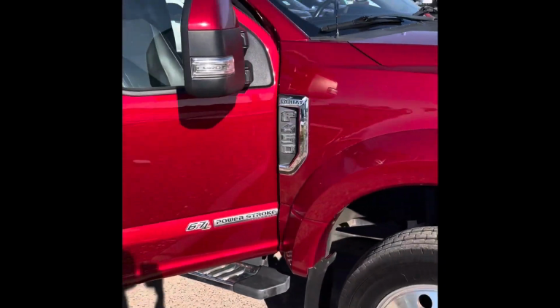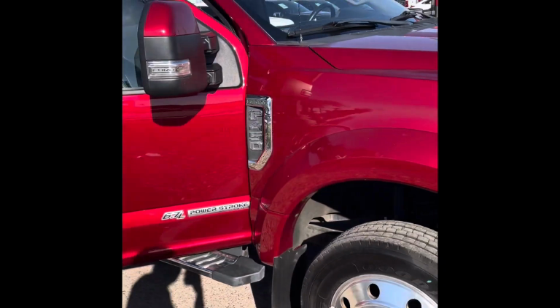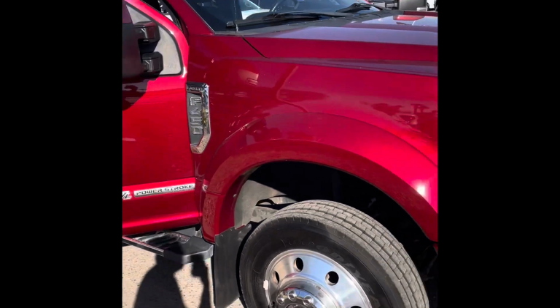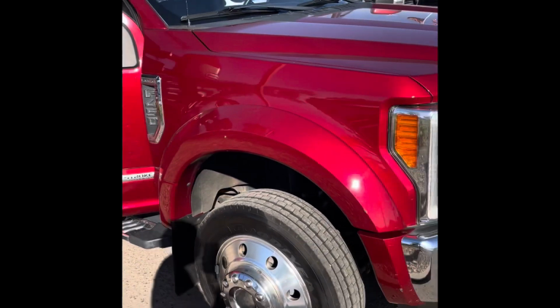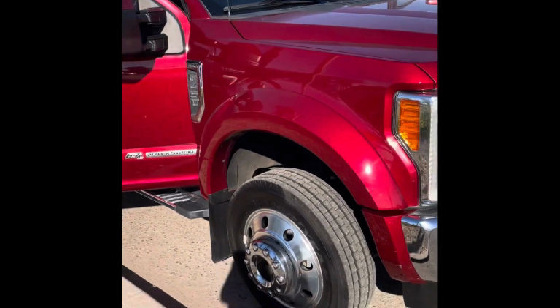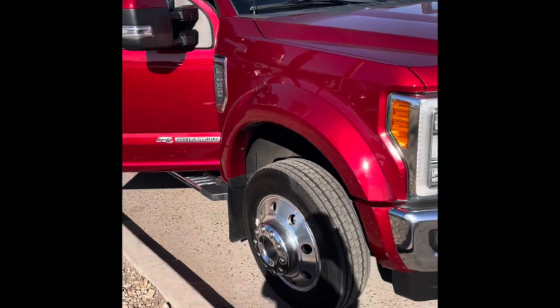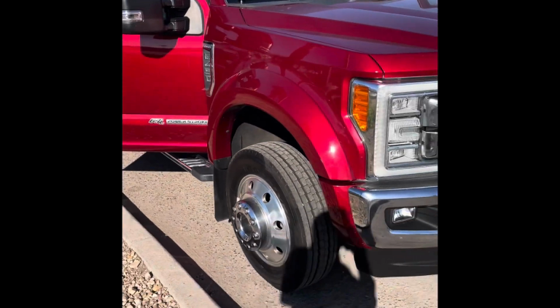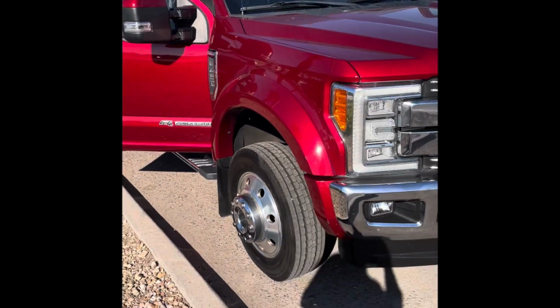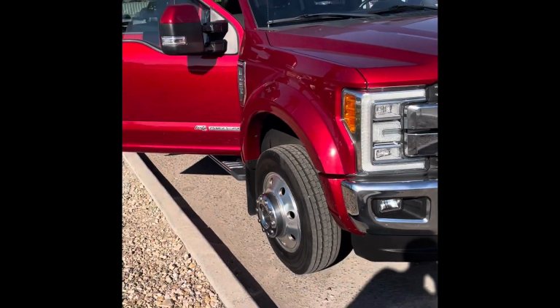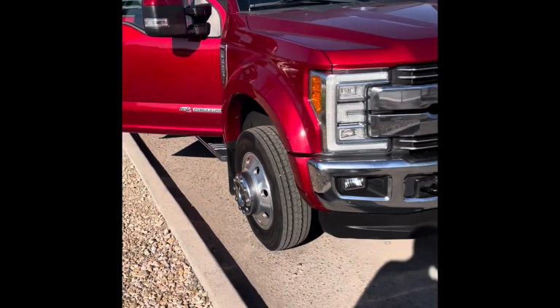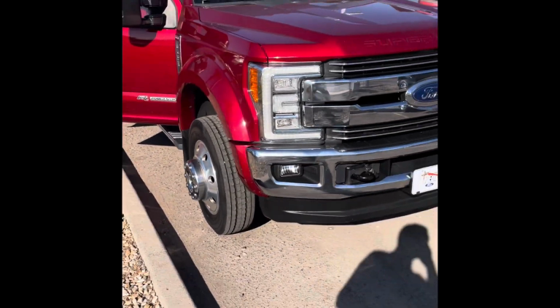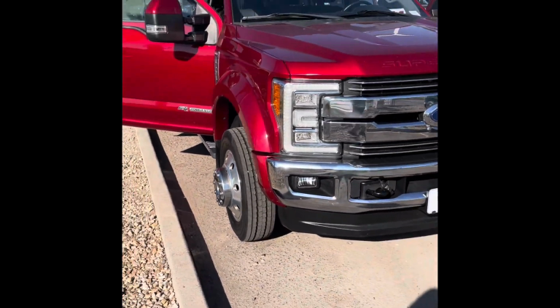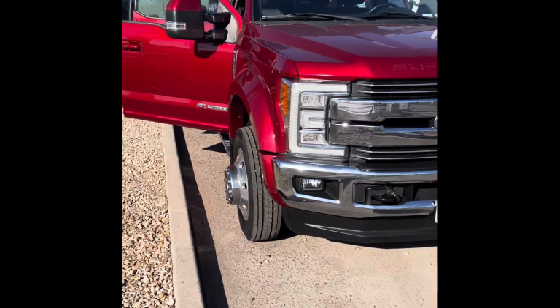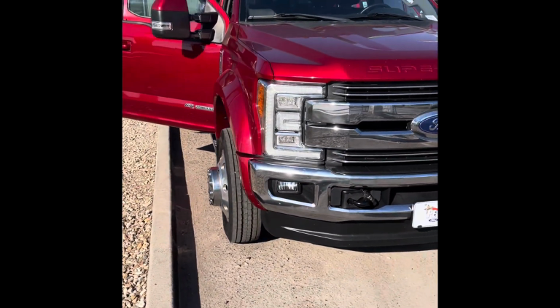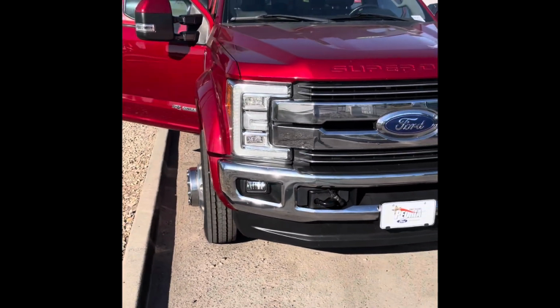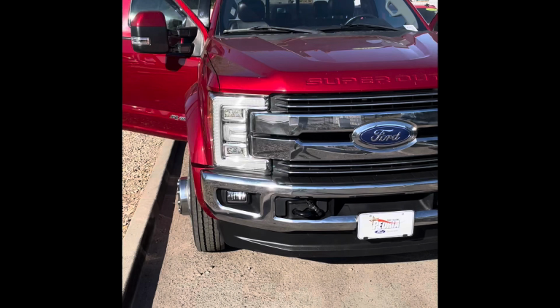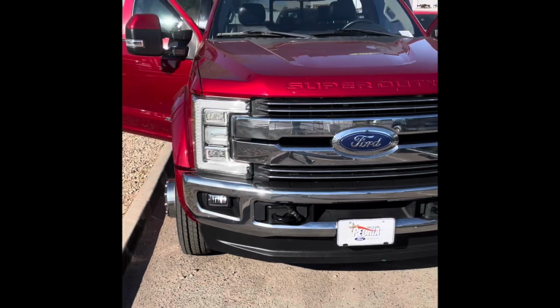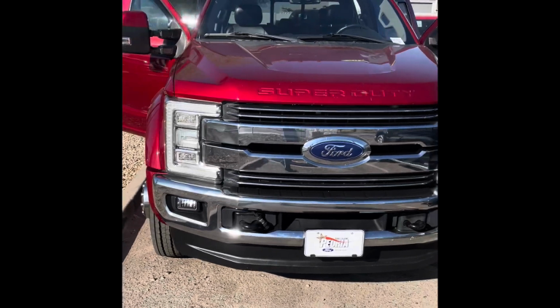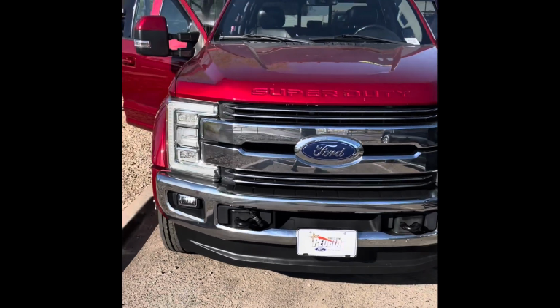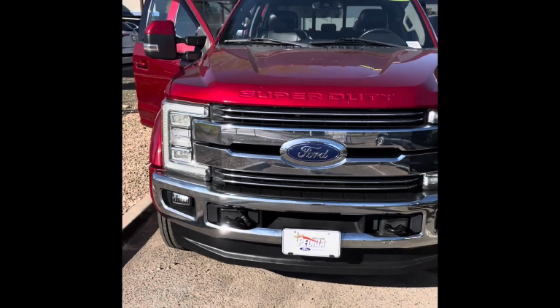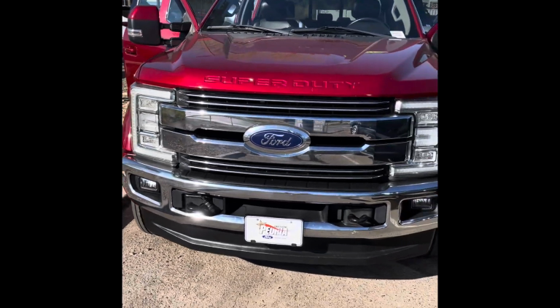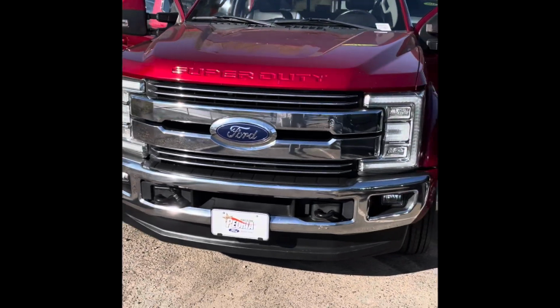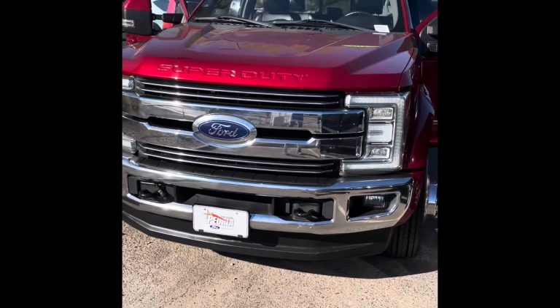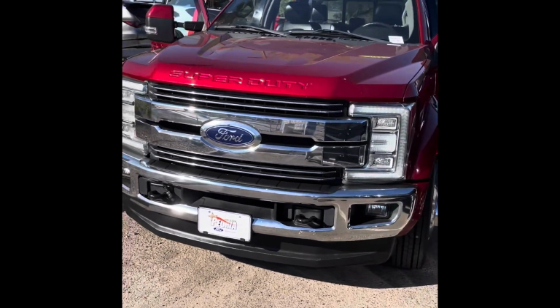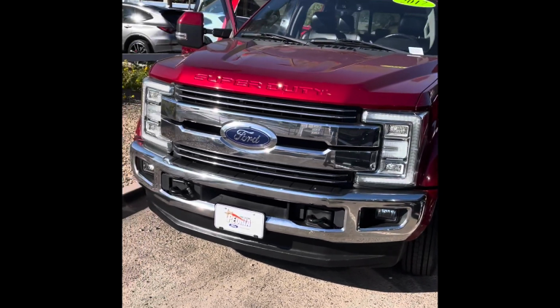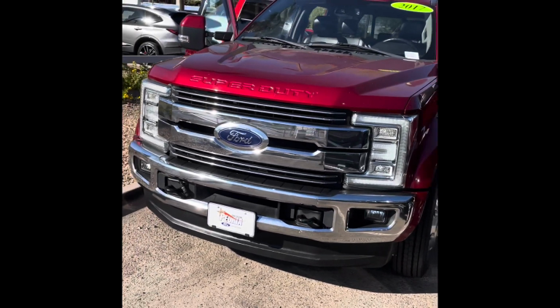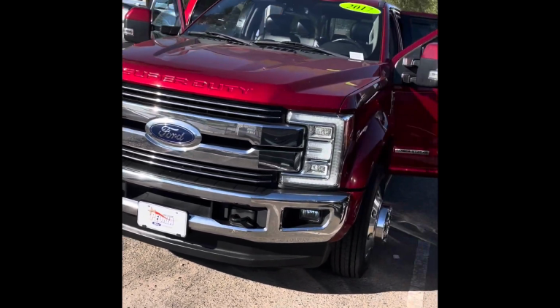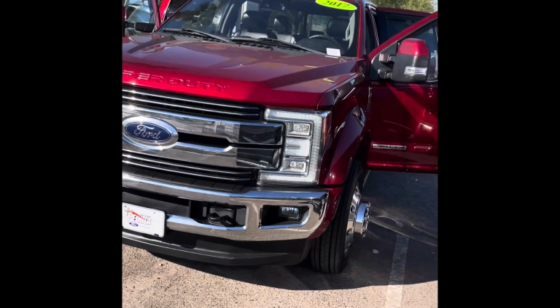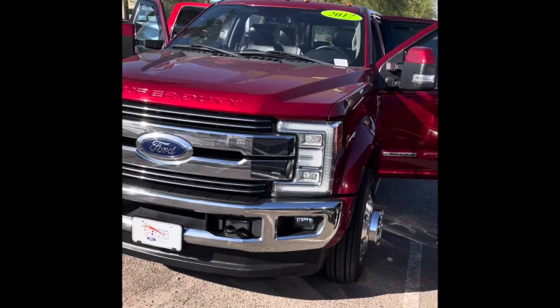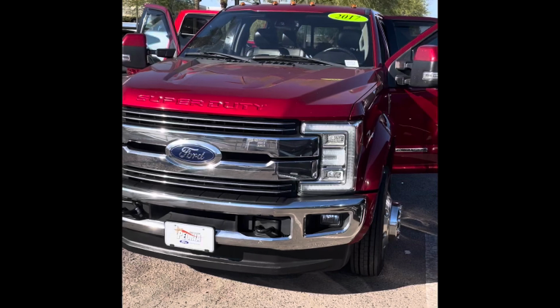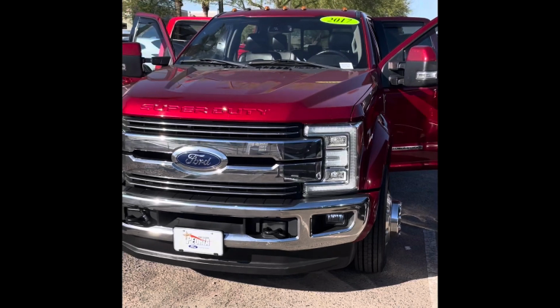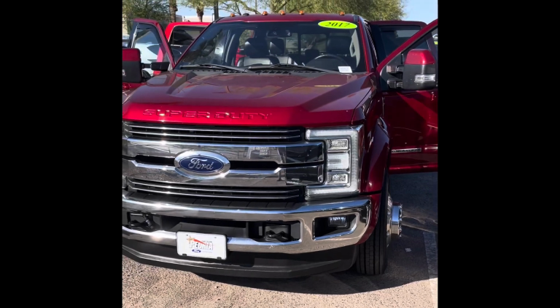If you're looking for one and you're having a hard time finding it, come to Peoria Ford and ask for me, Alex — I'll be more than happy to help you out. These trucks do not last; as soon as we get them they're pretty much gone within the day. So if you're interested, feel free to reach out. Take care and I hope you enjoyed the video!